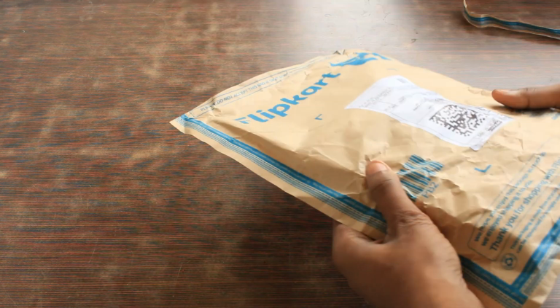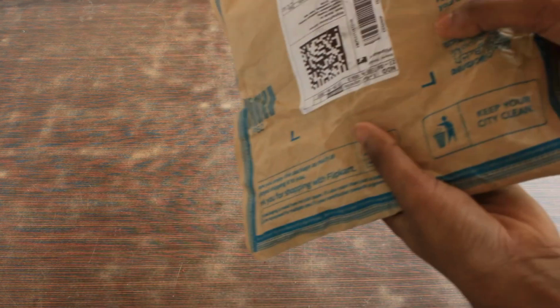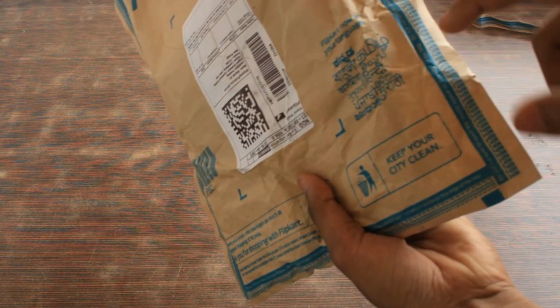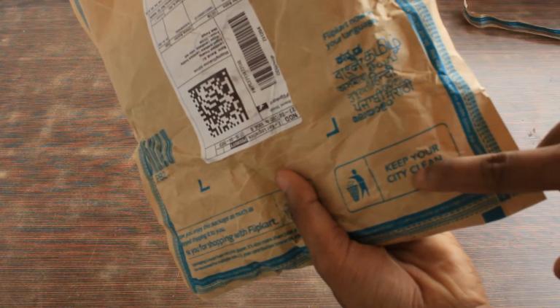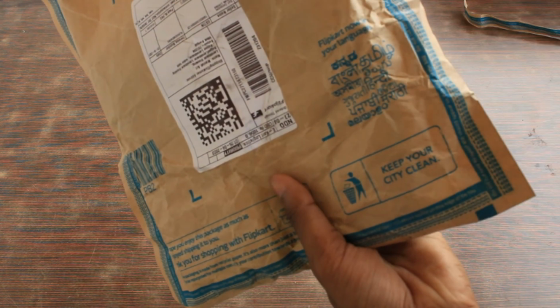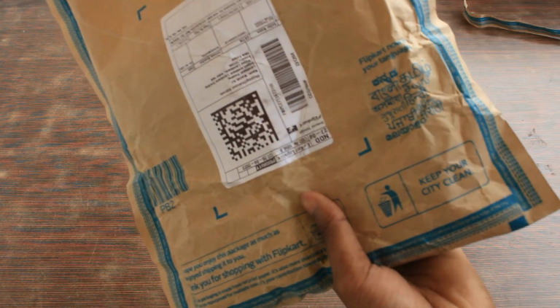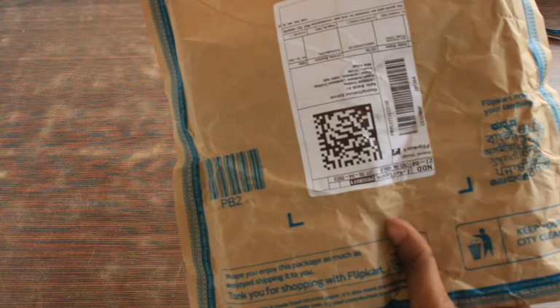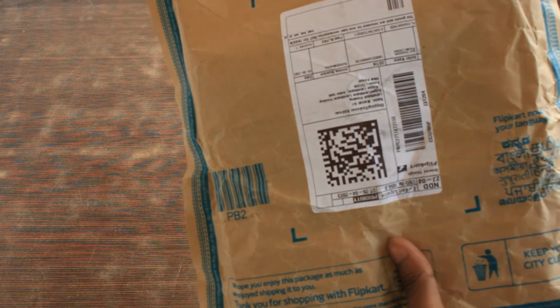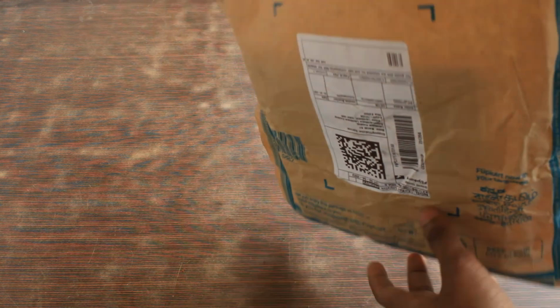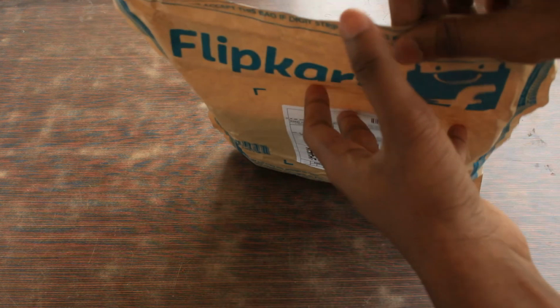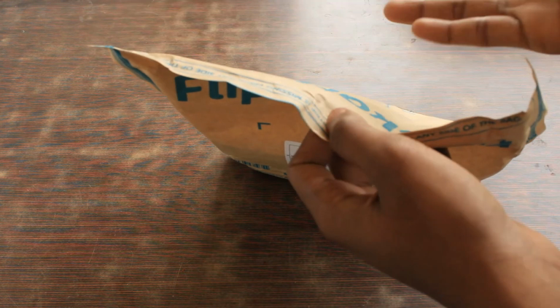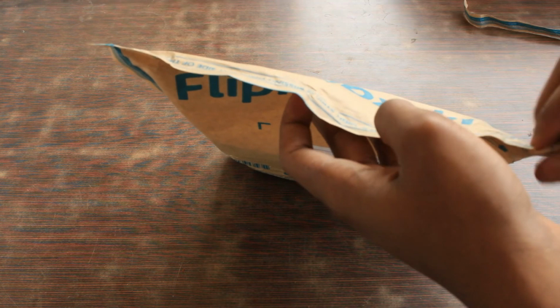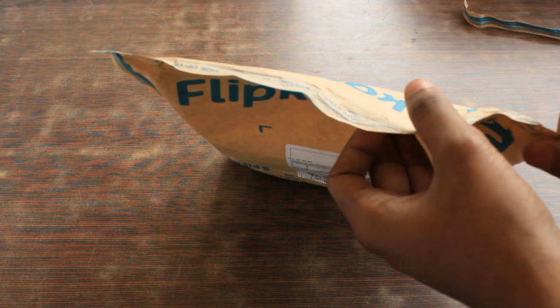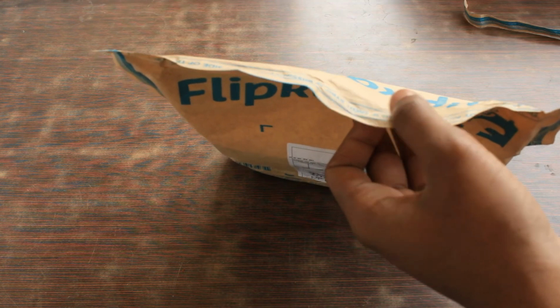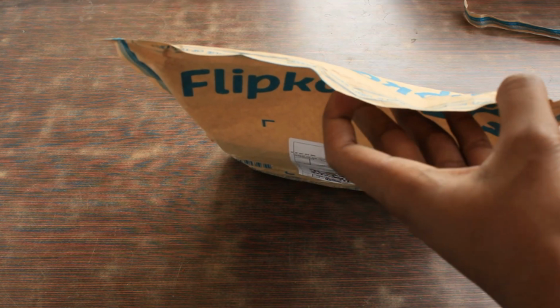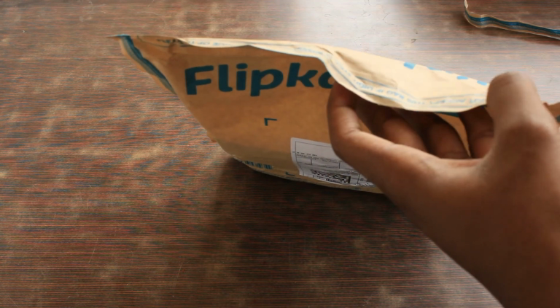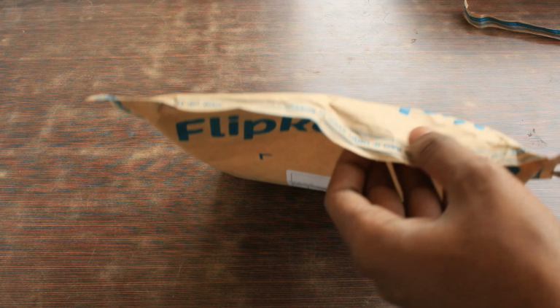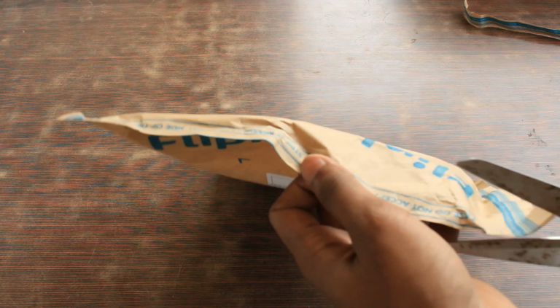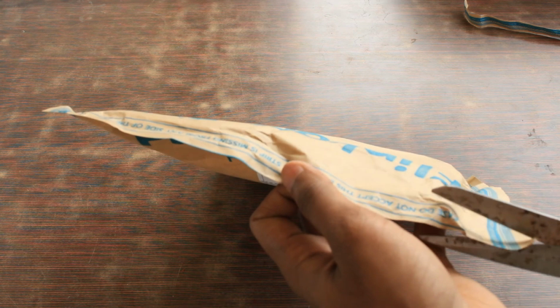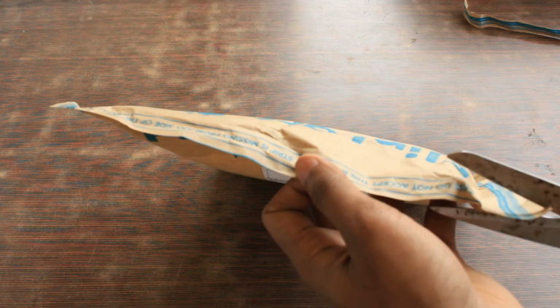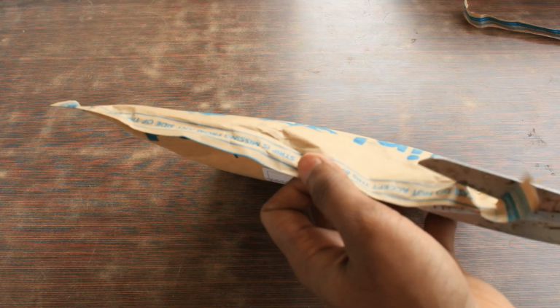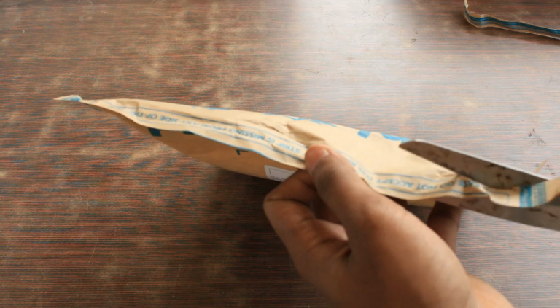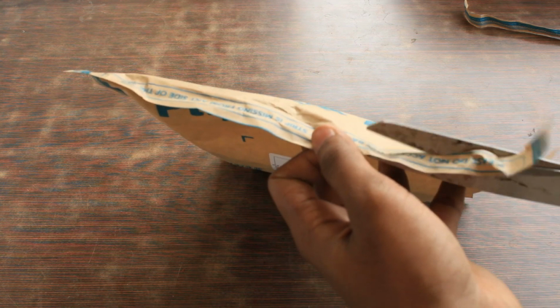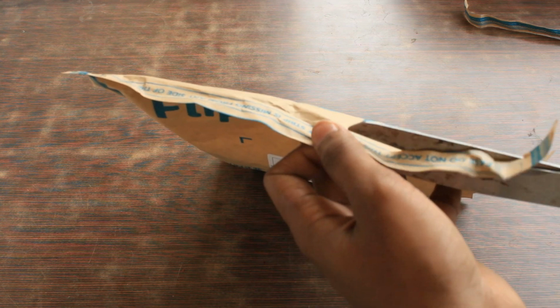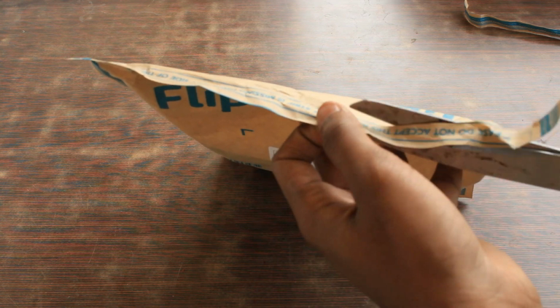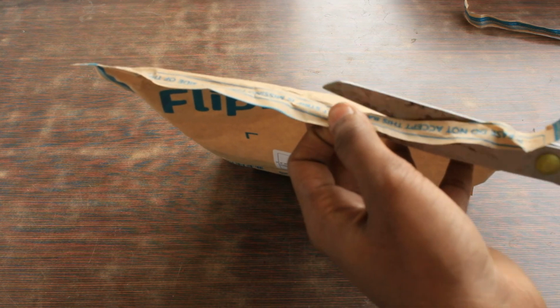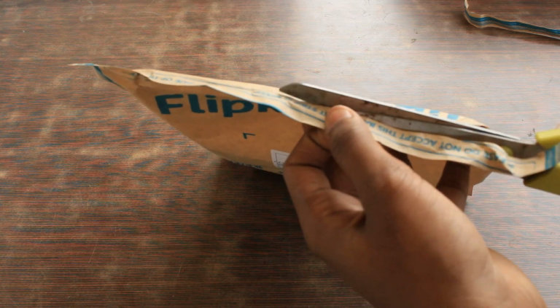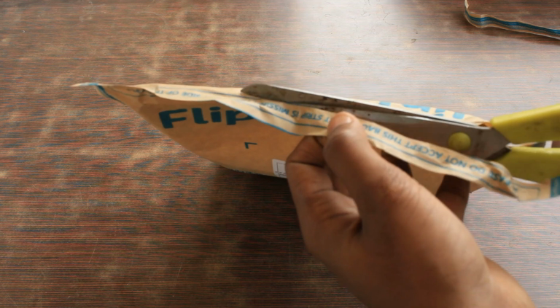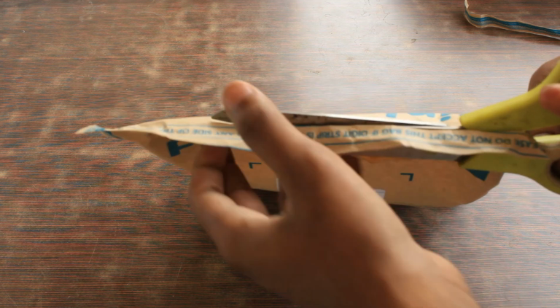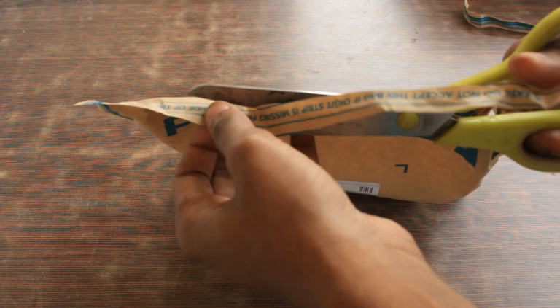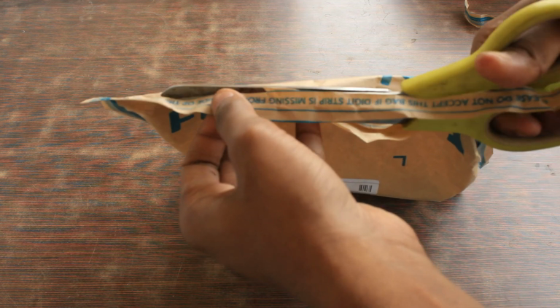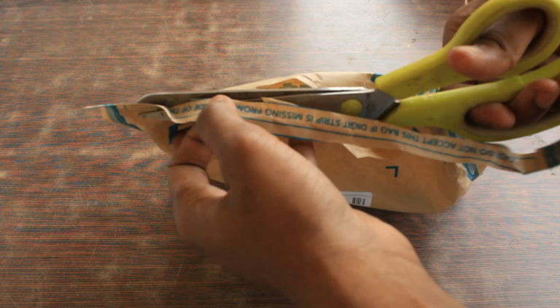It is written: keep your city clean. Dump your packages in dumping sites only — in the dustbin that is containing papers and household waste. Do not throw this anywhere else because we have to clean our city.